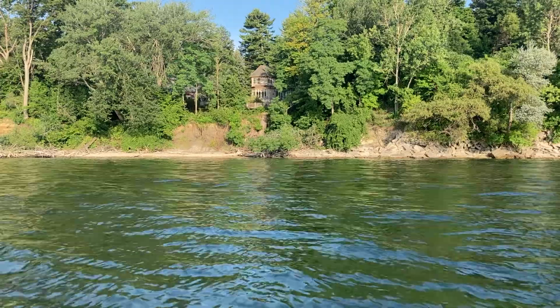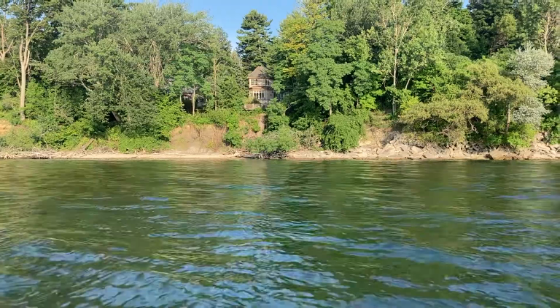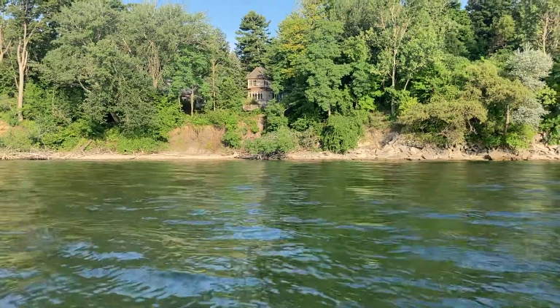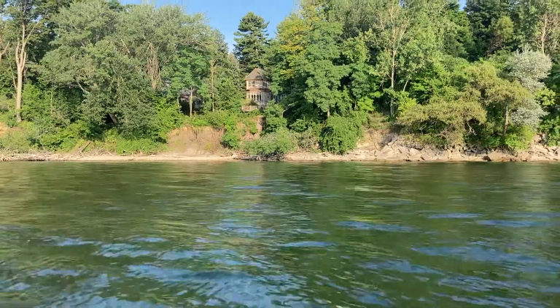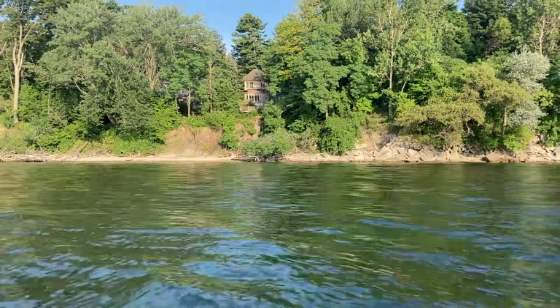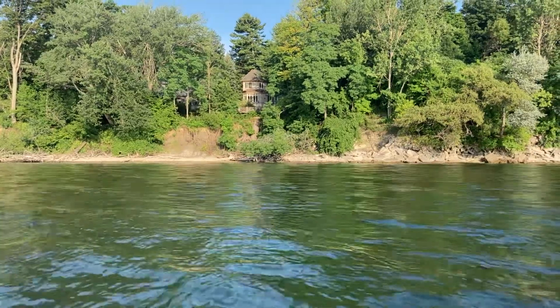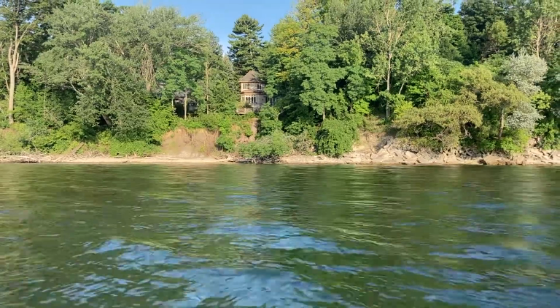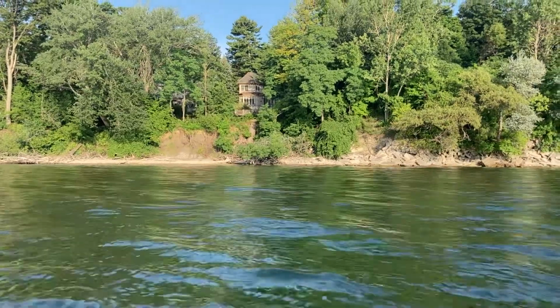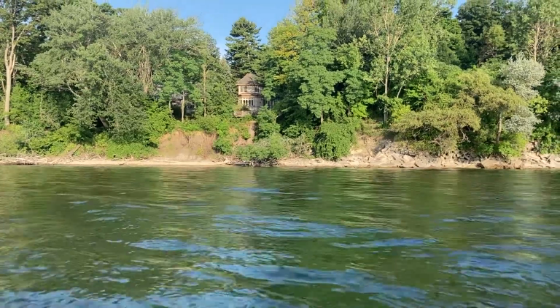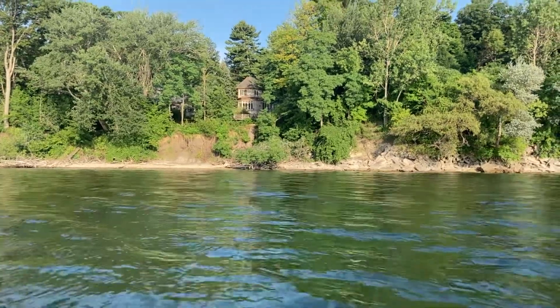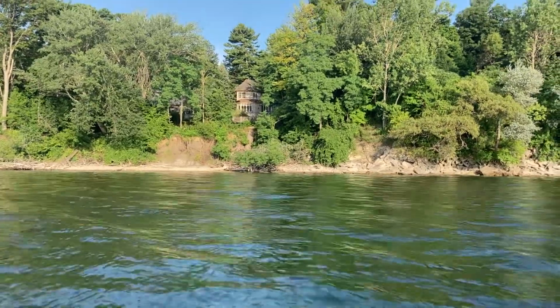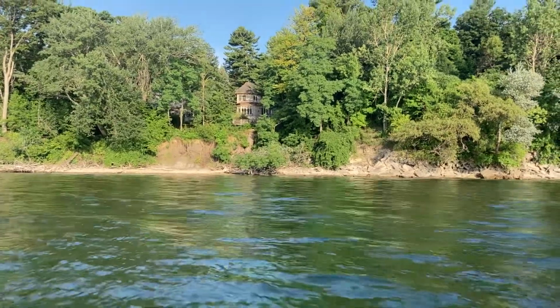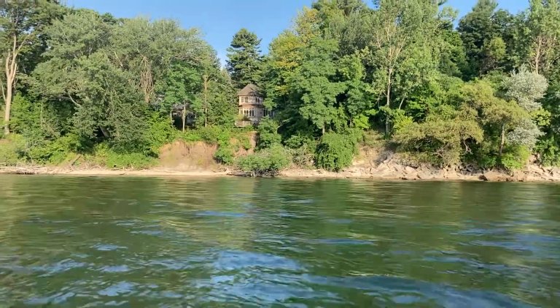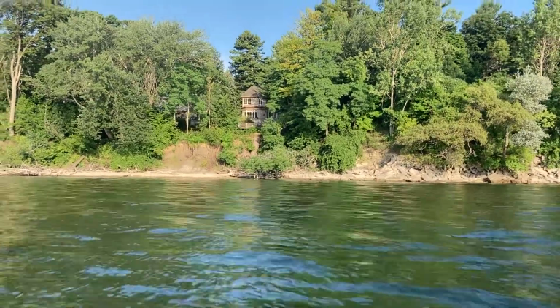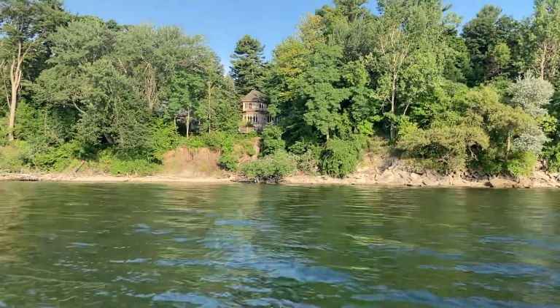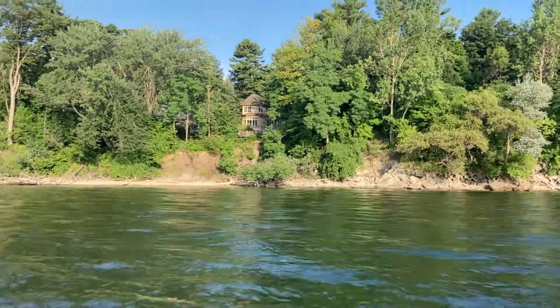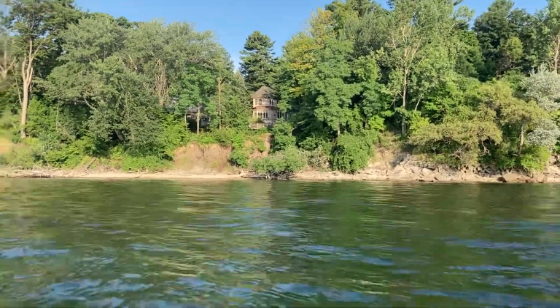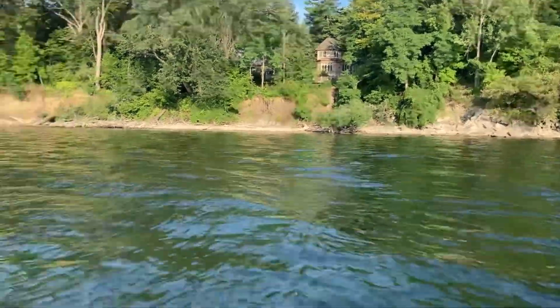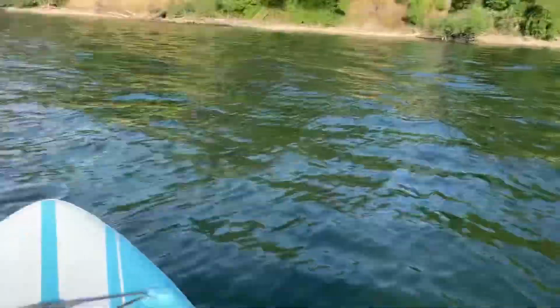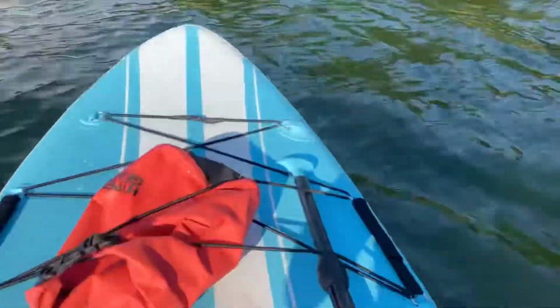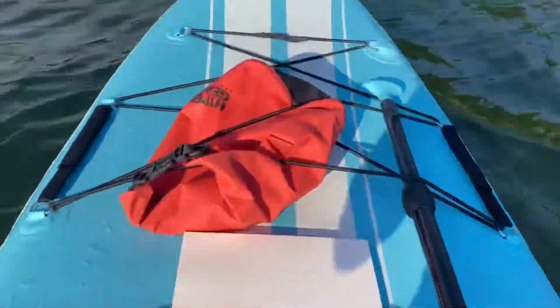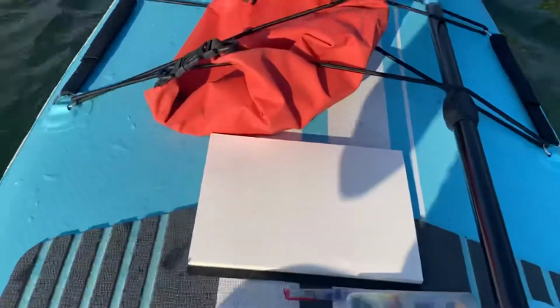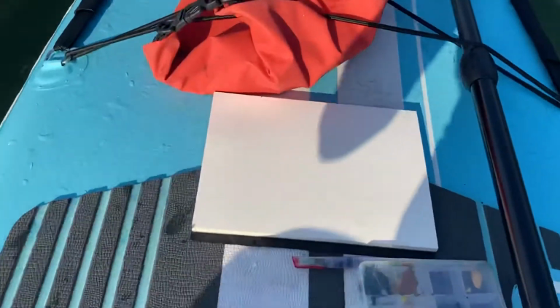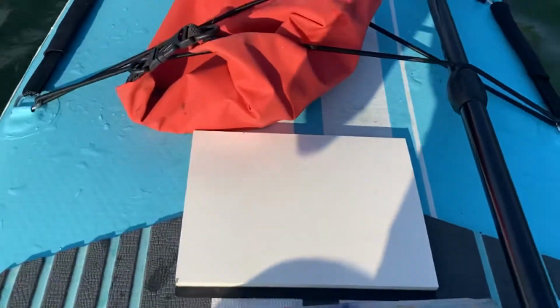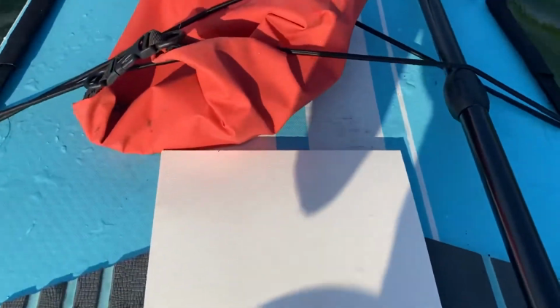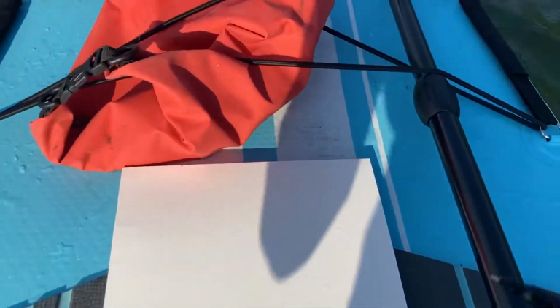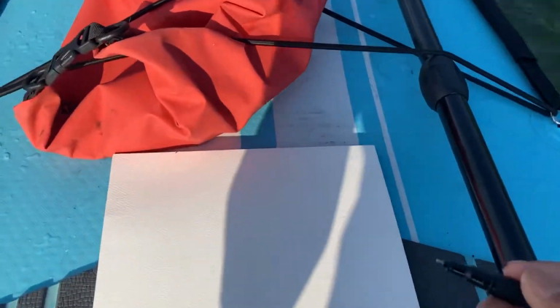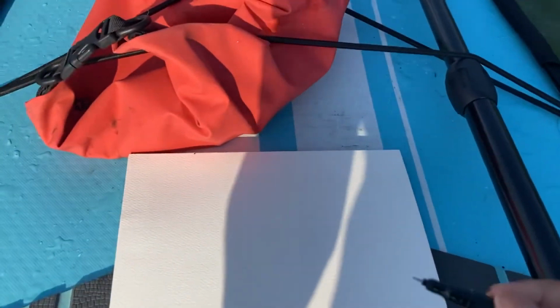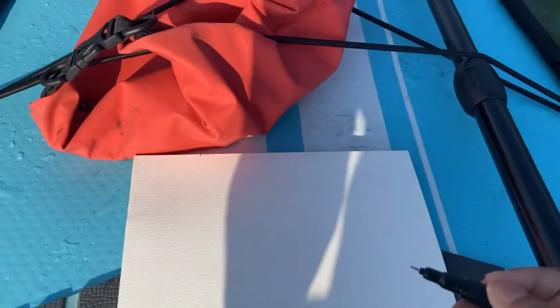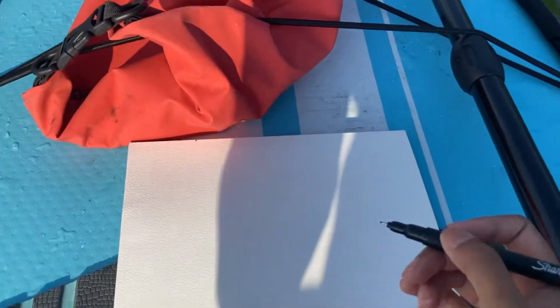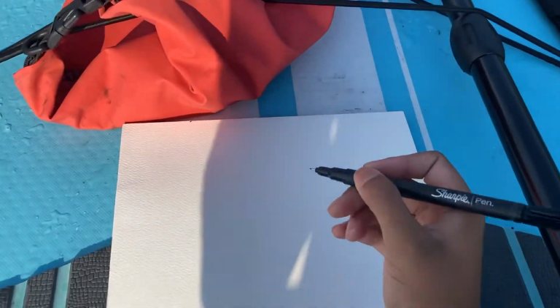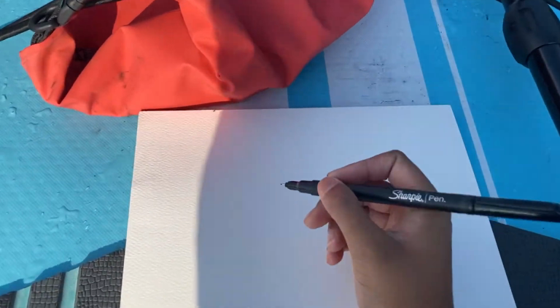This morning I'm going to paint this beautiful hidden house while sitting on the paddle. Well, I'm going to draw it first.